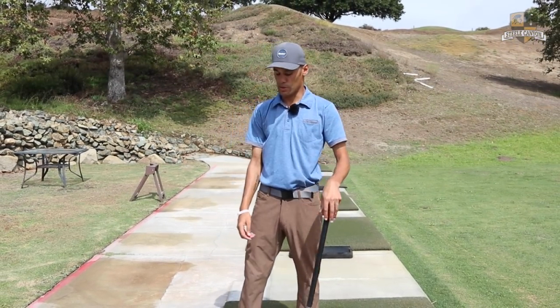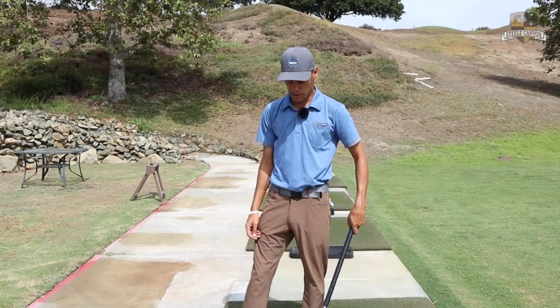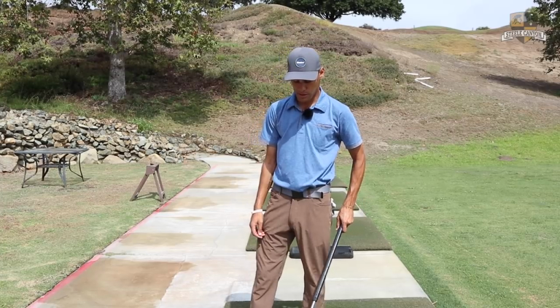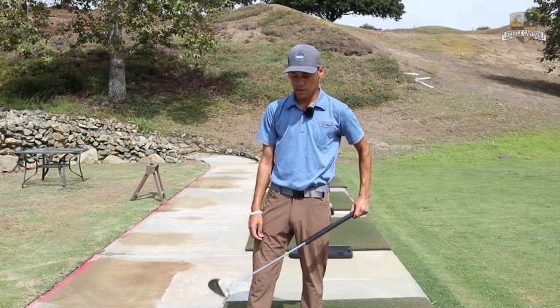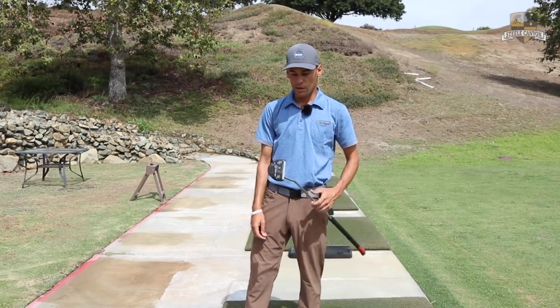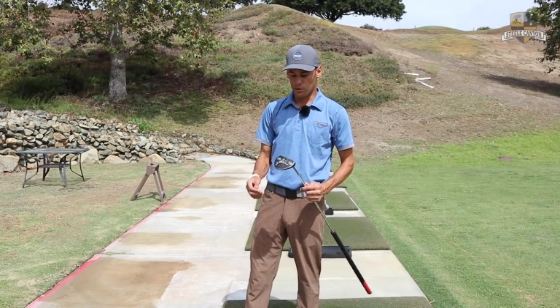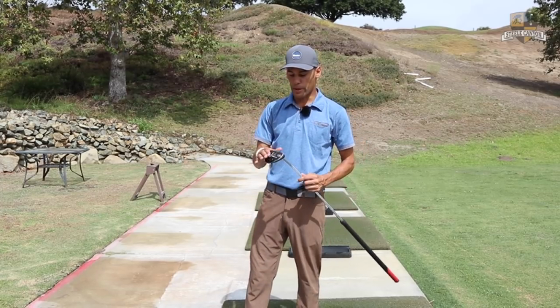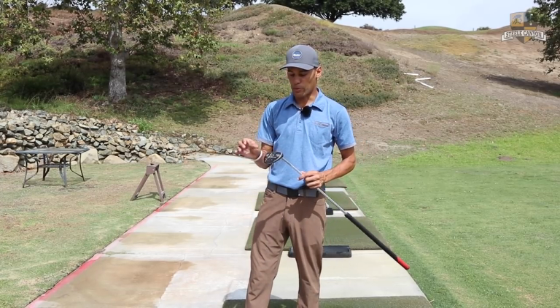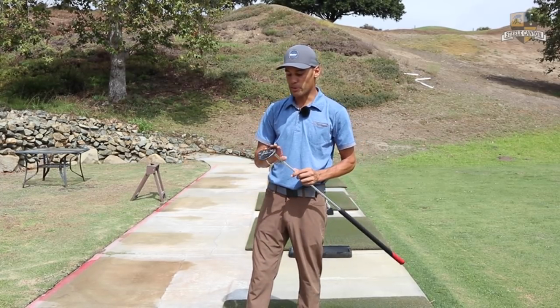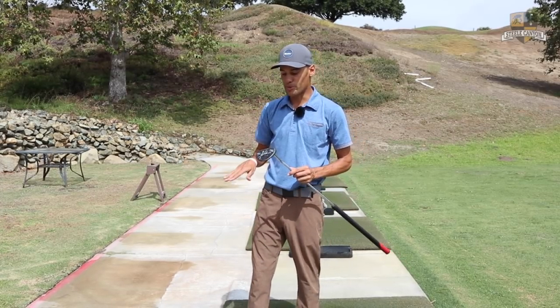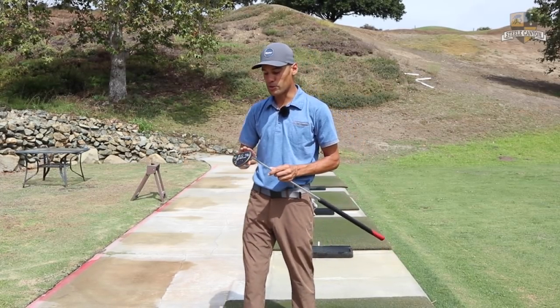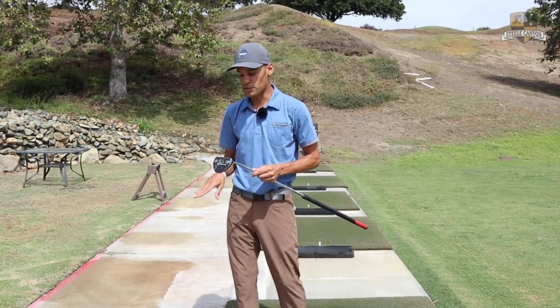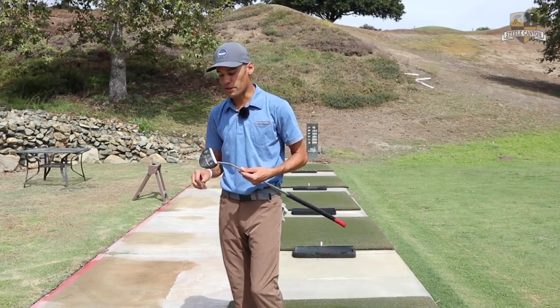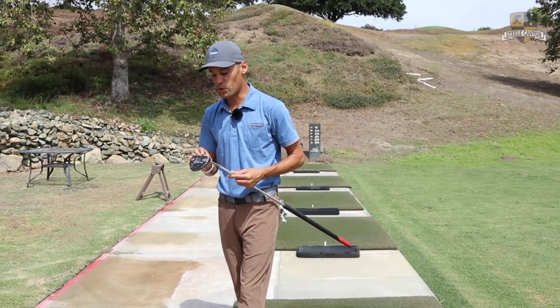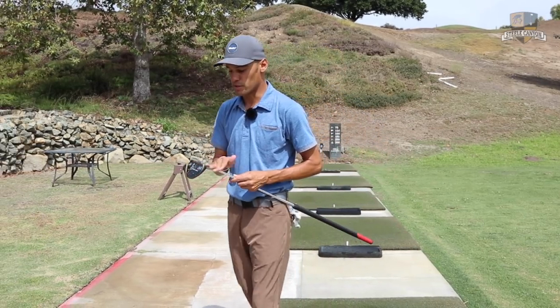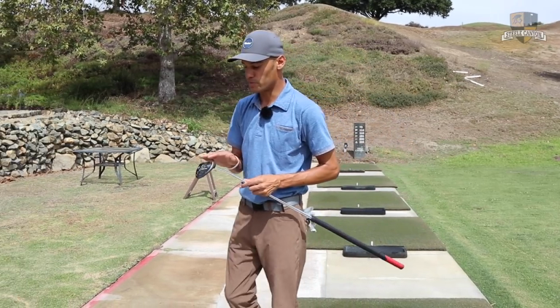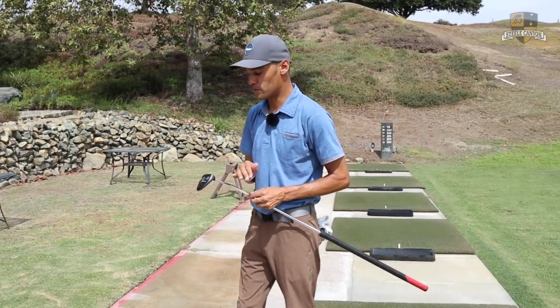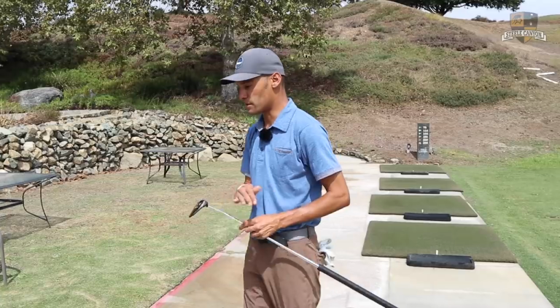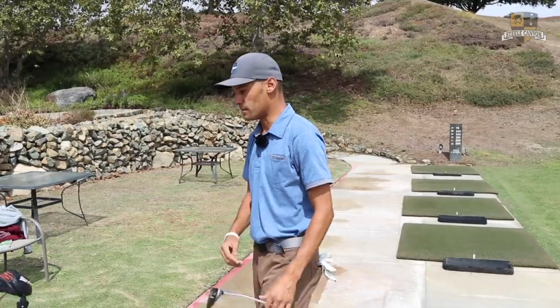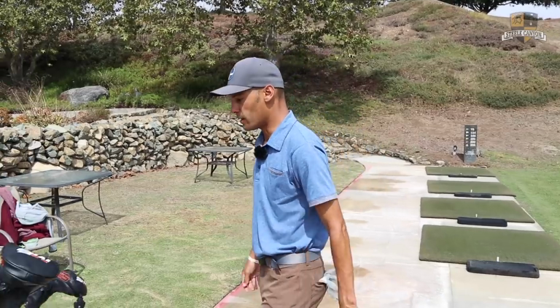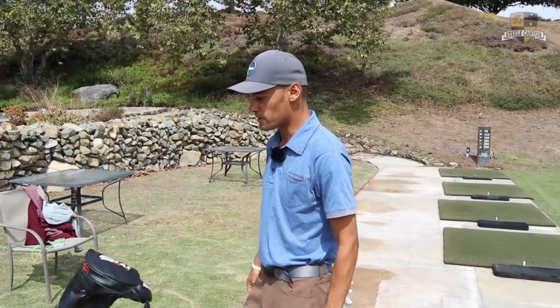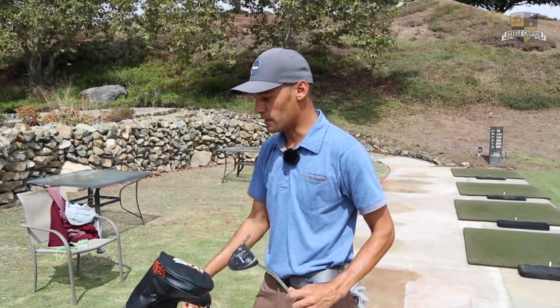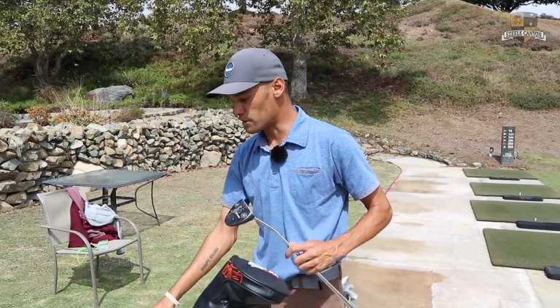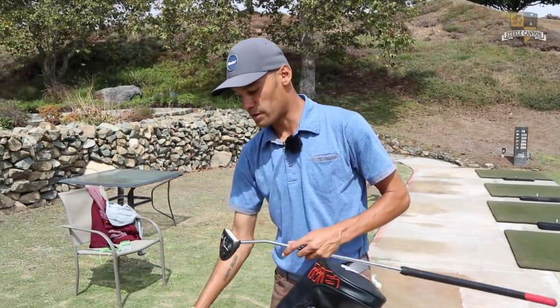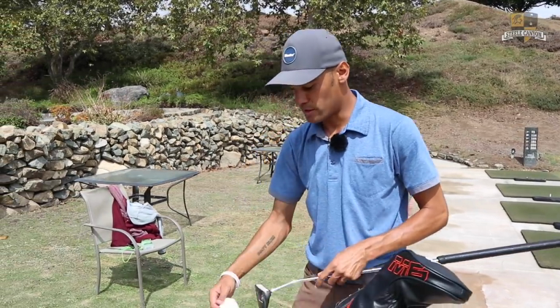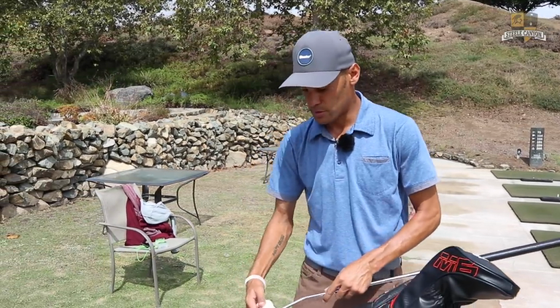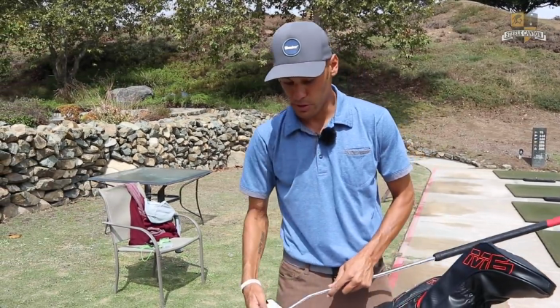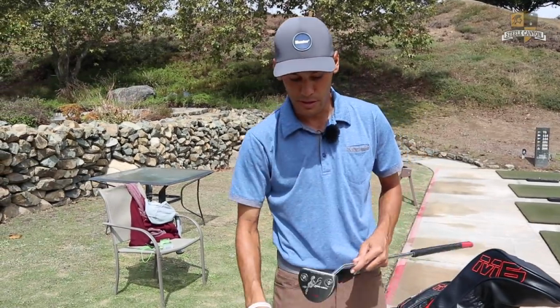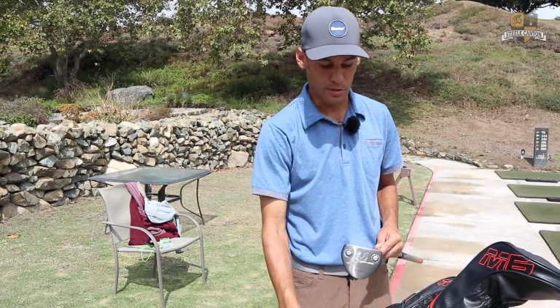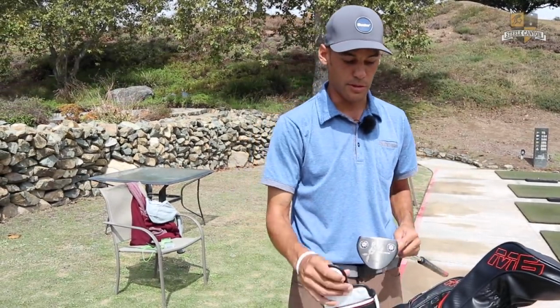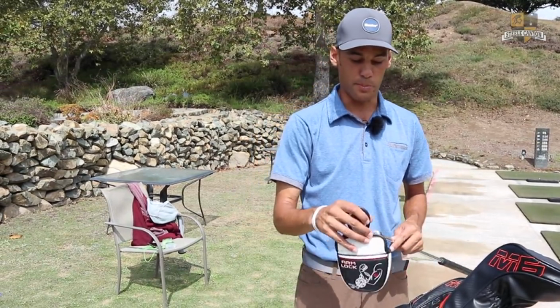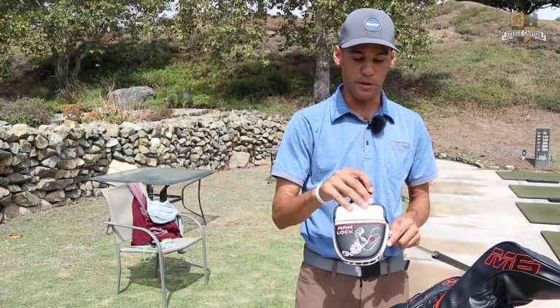But it's been great. I'd probably say my tournament scoring average since I got this putter is like 69 or 68 or something like that, which is pretty good. So it's been a big help.